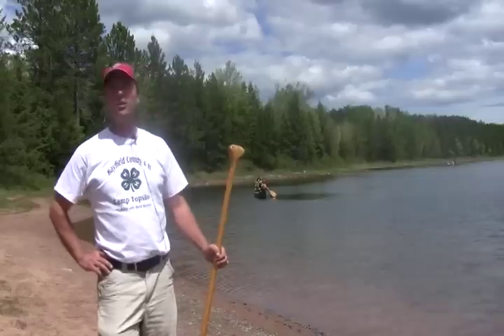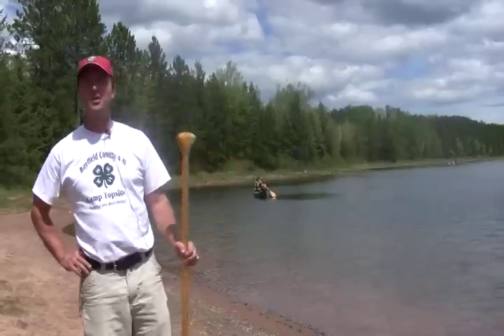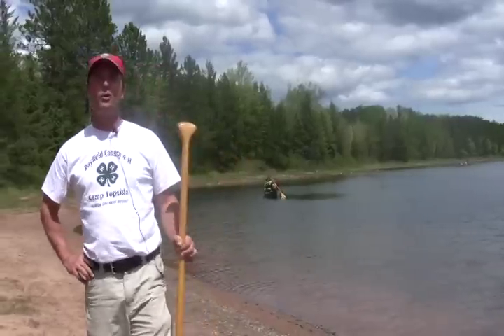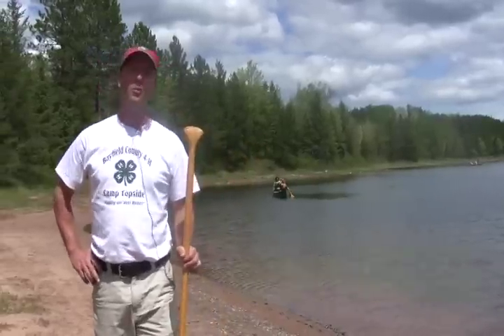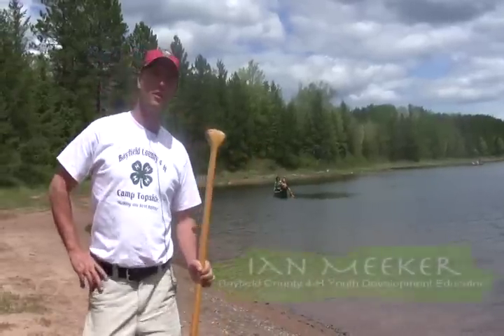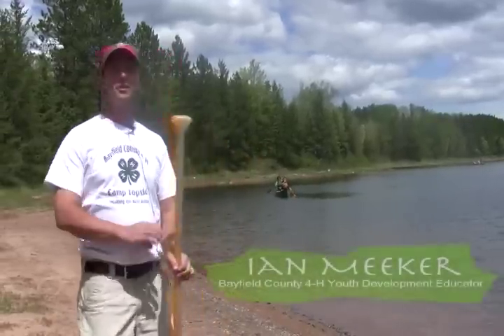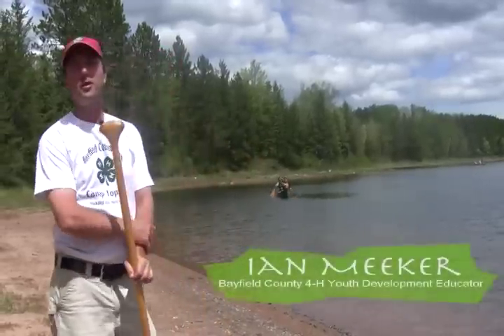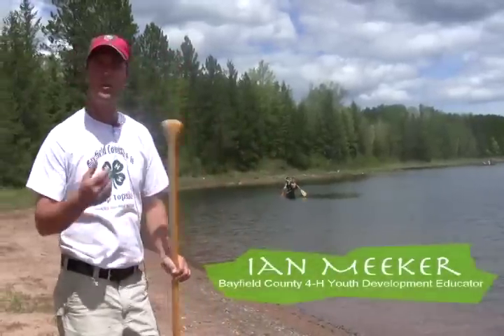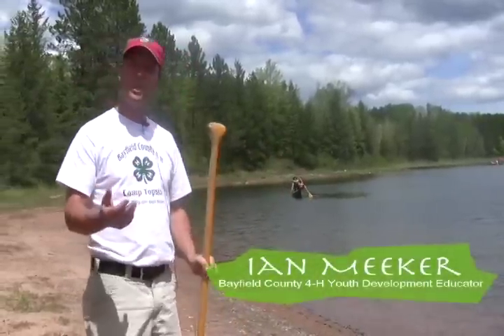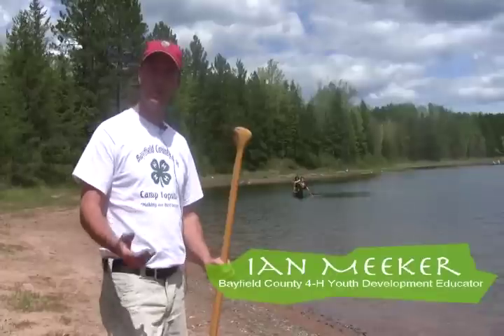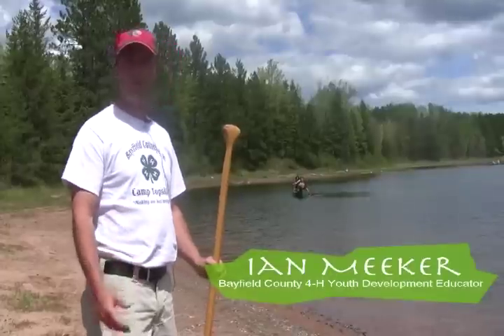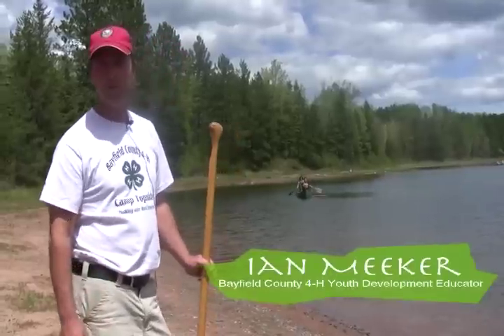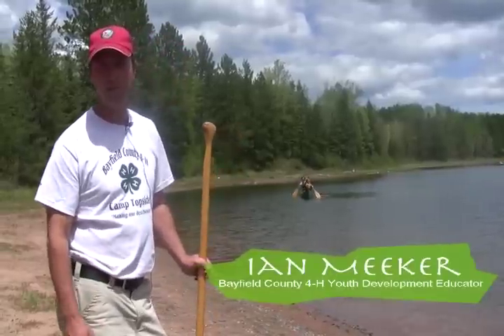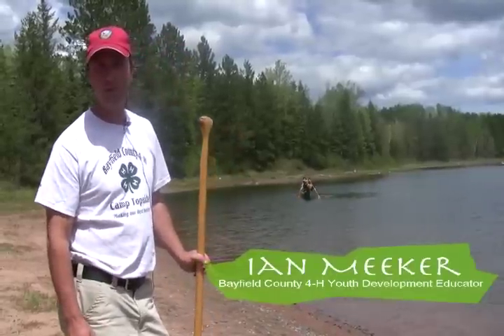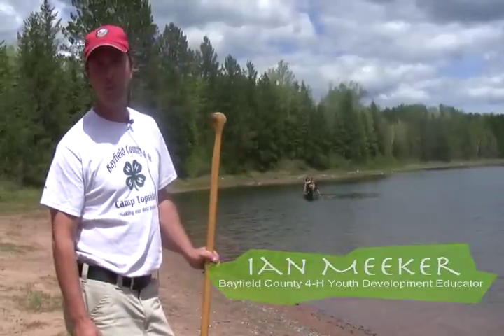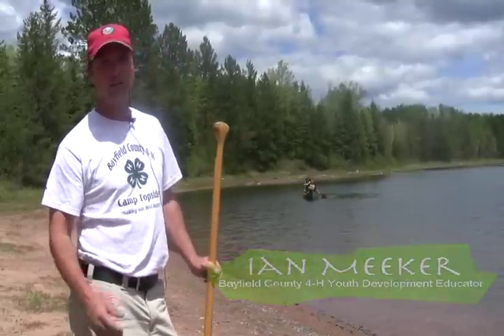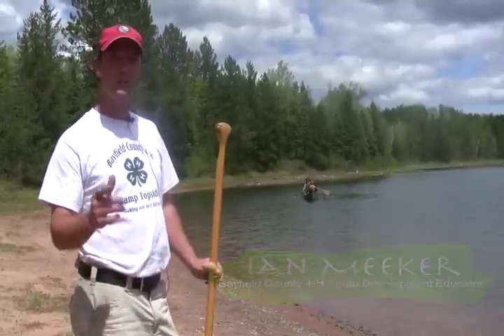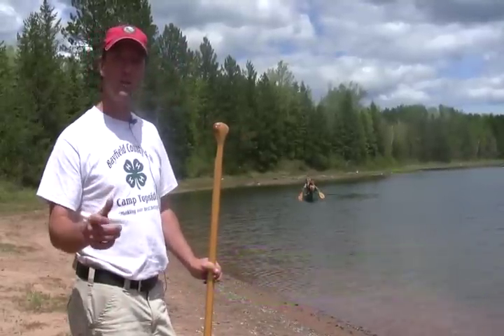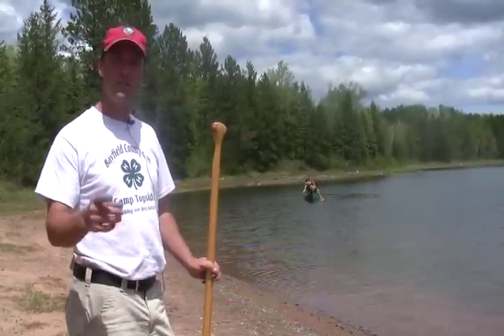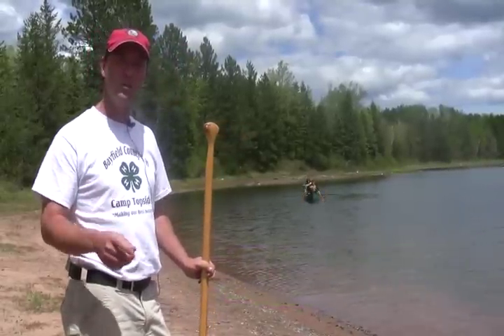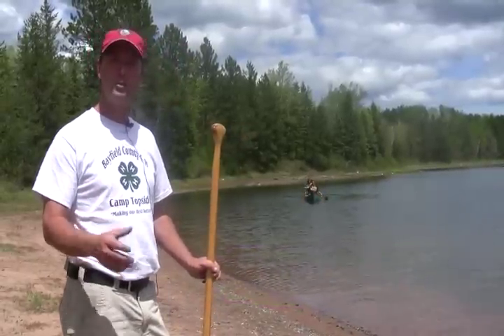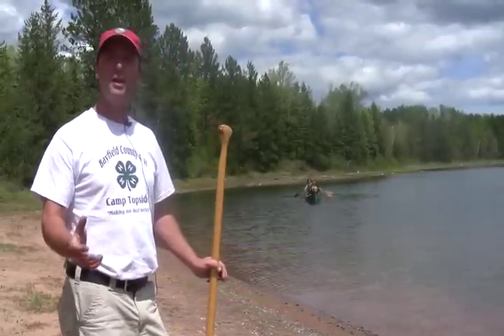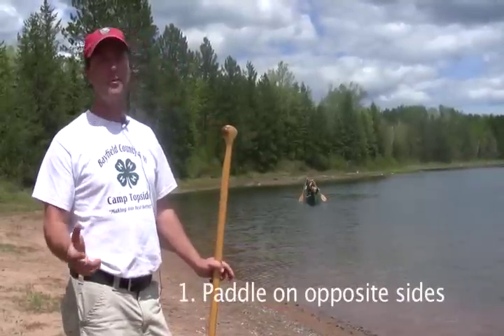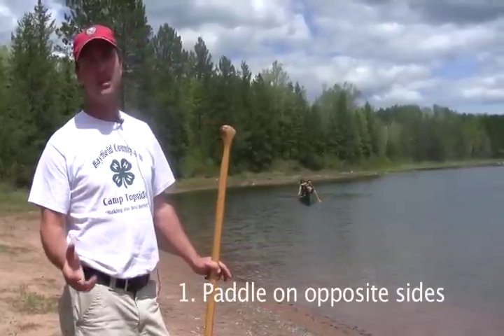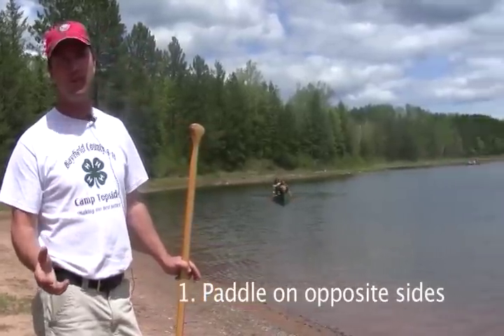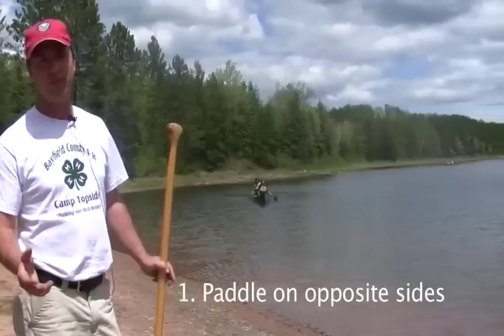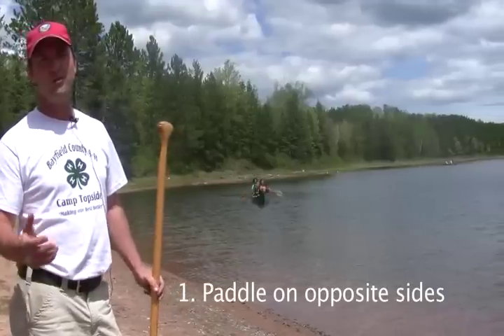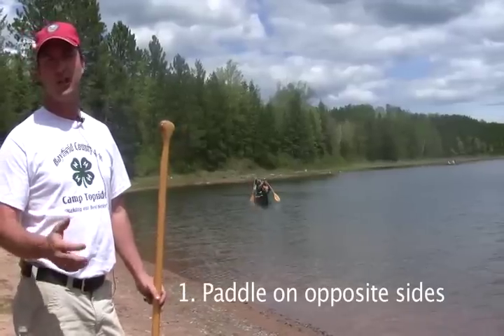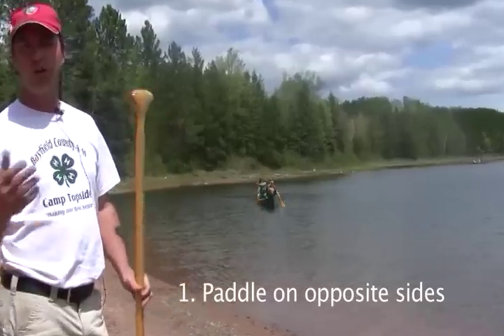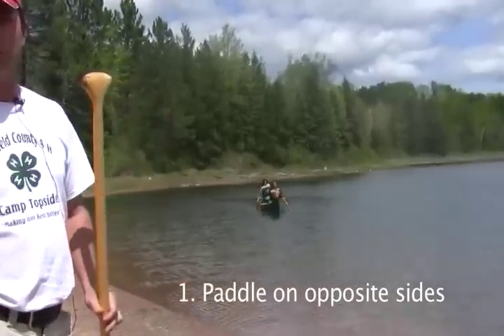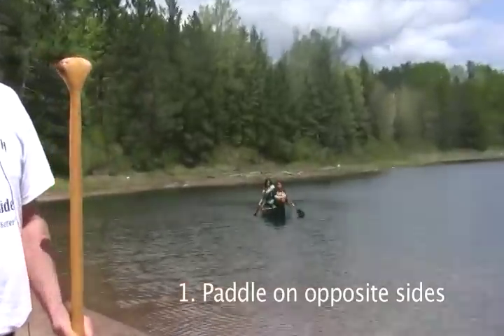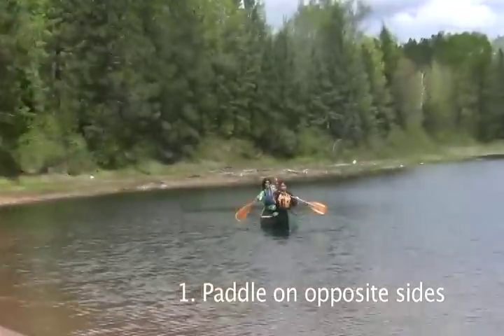You're all set to go and you're on the water. There are a couple of quick tips you can give them to help them be successful. Number one is to explain to them that they should be paddling on opposite sides all the time. If you get tired, you call a switch and go to the other side.